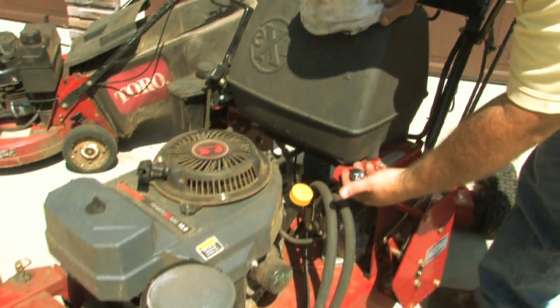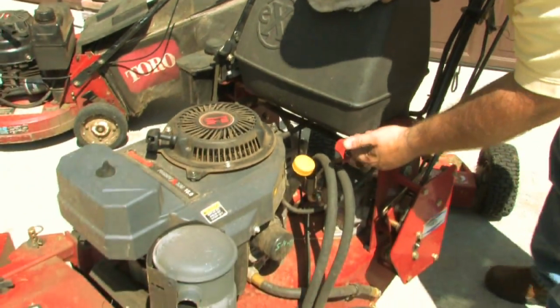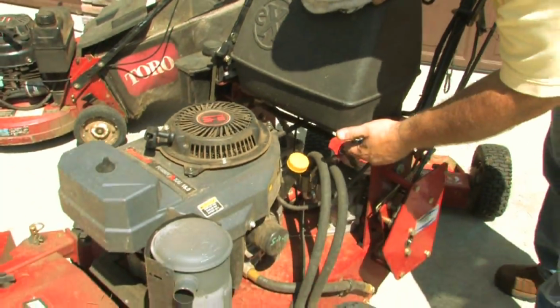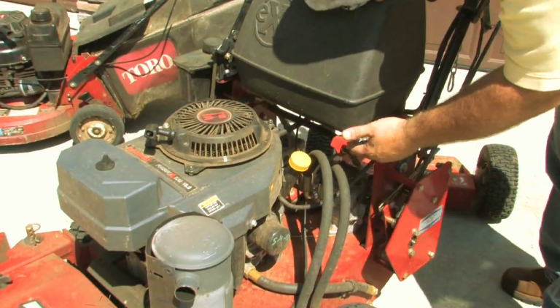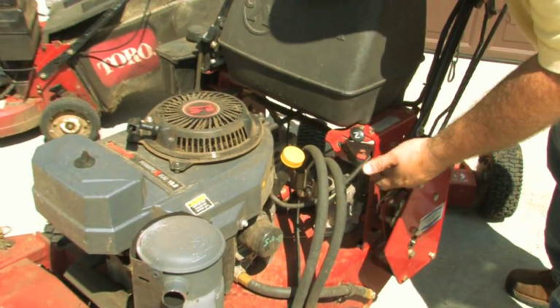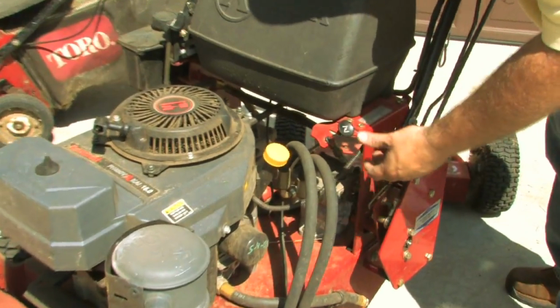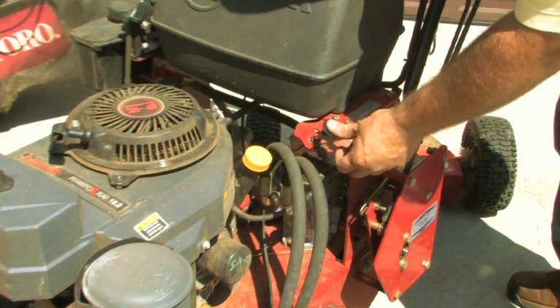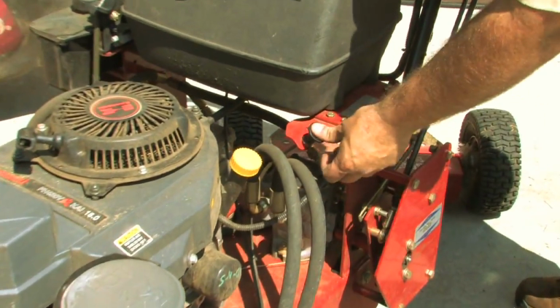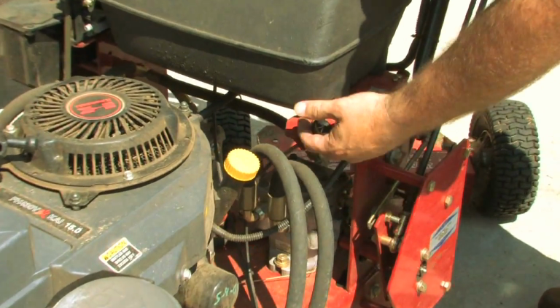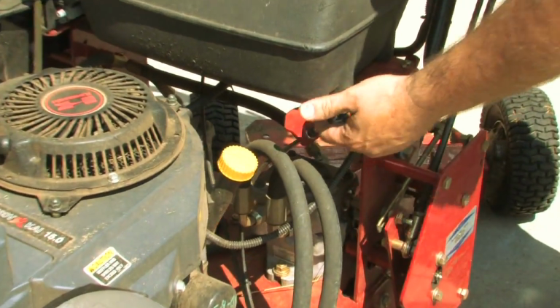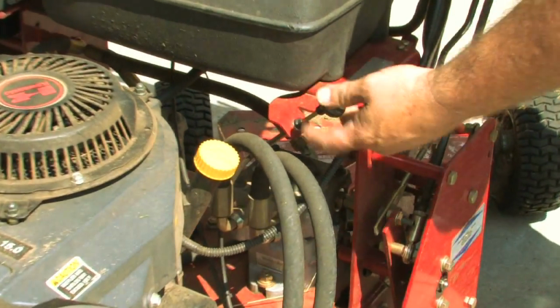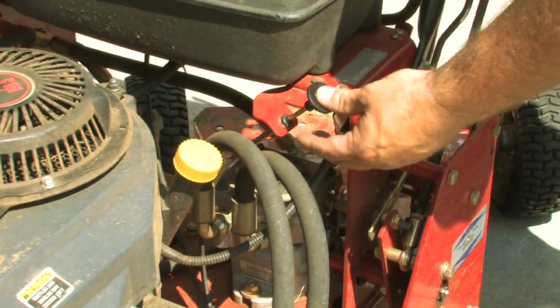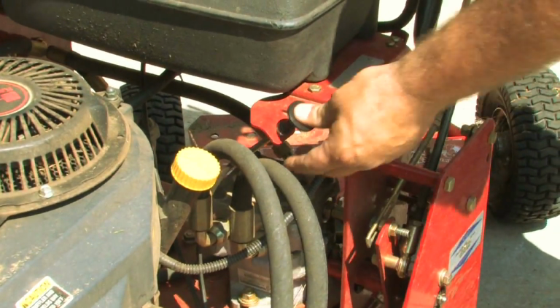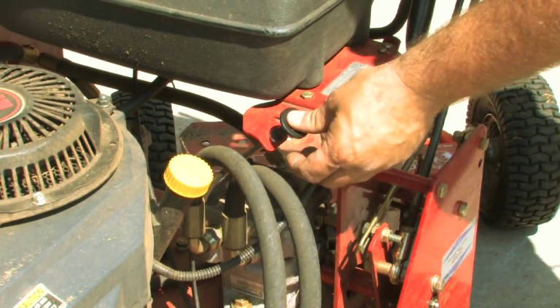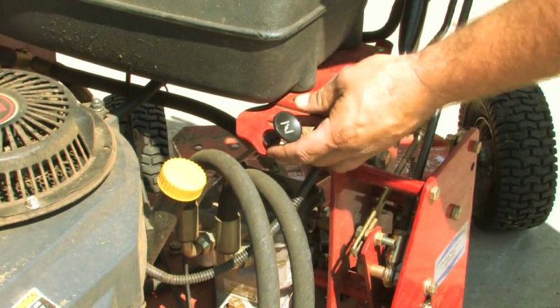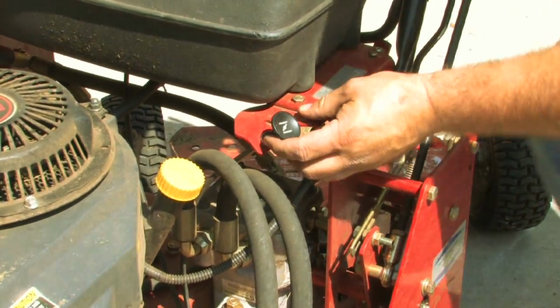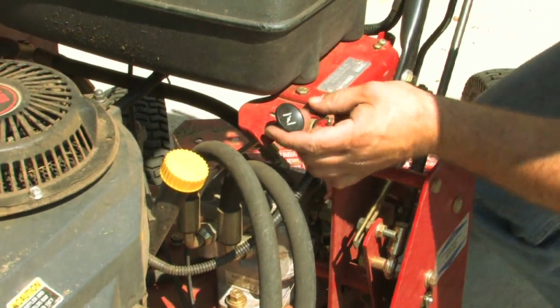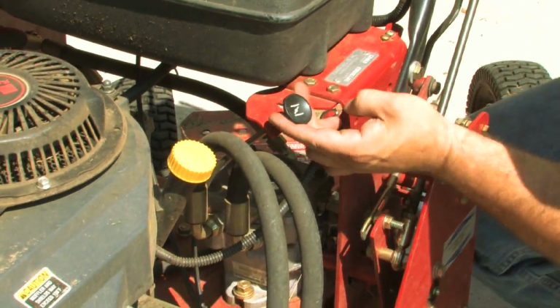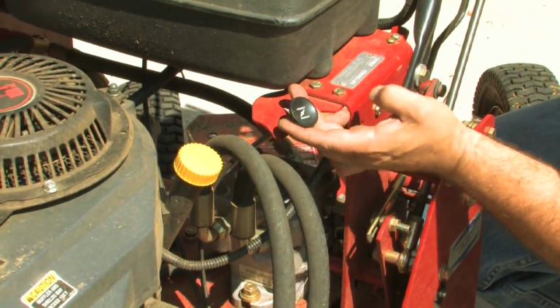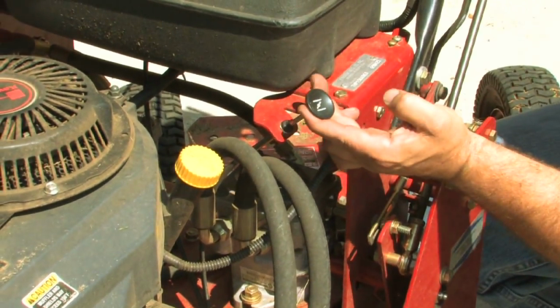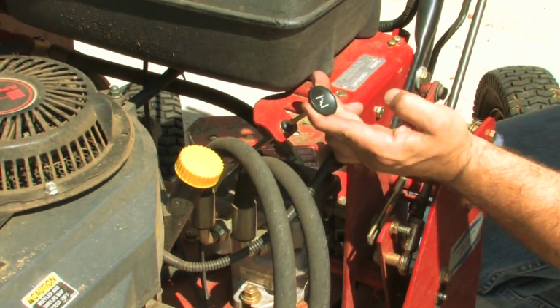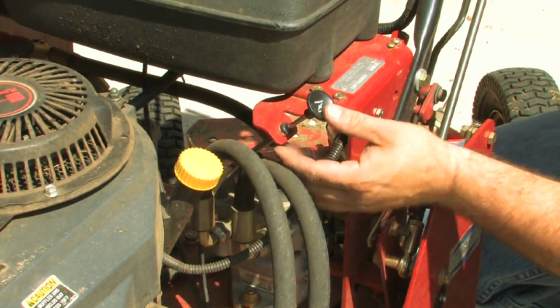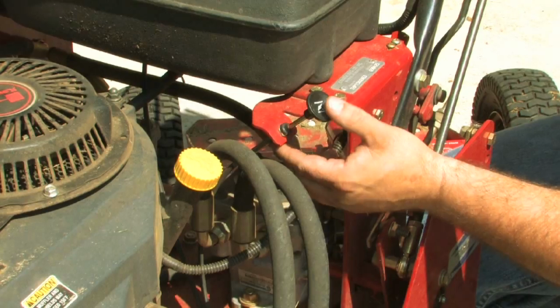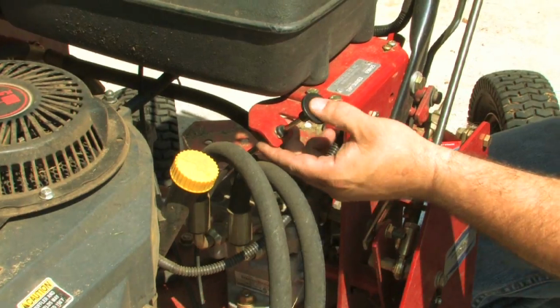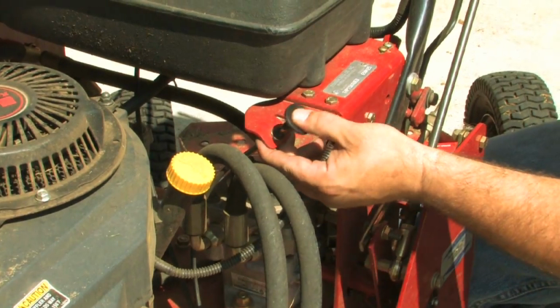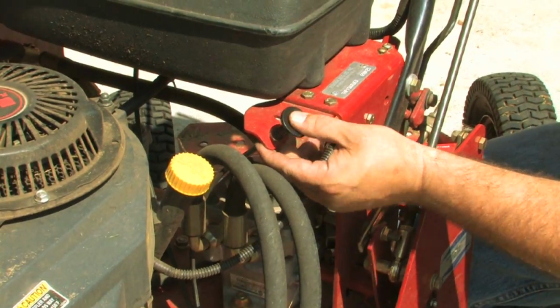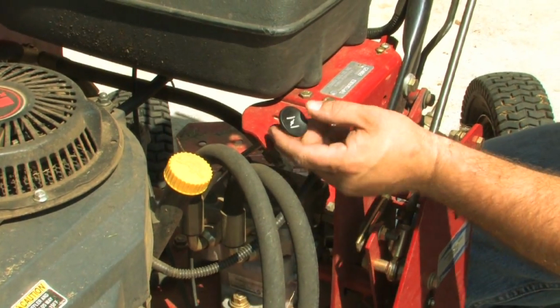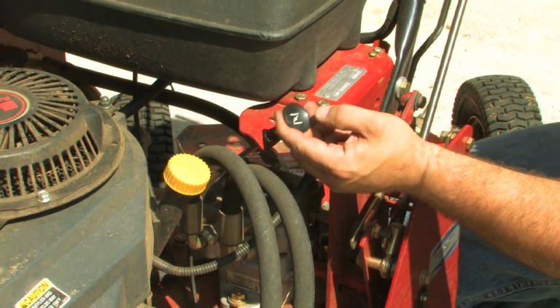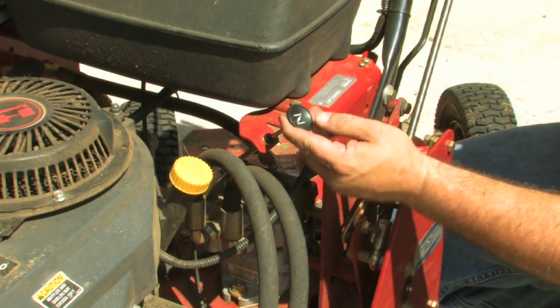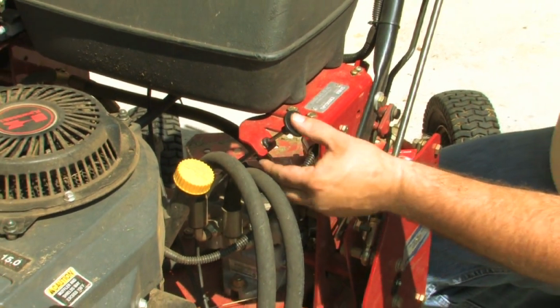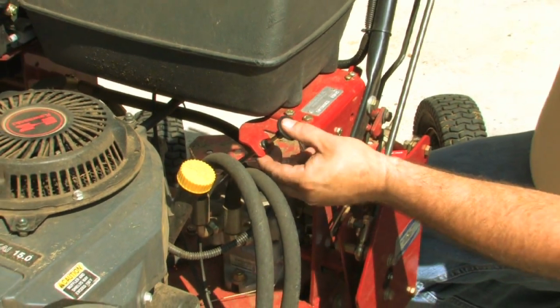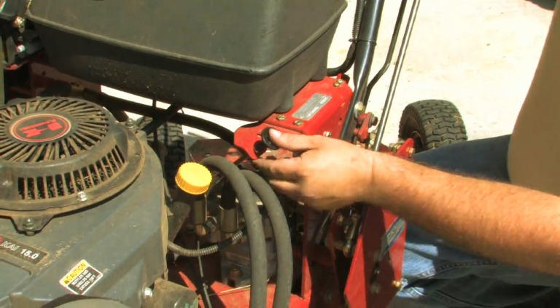This here is our choke. Make sure it's operating, and you can look down here on the carburetor and see that it's working properly.